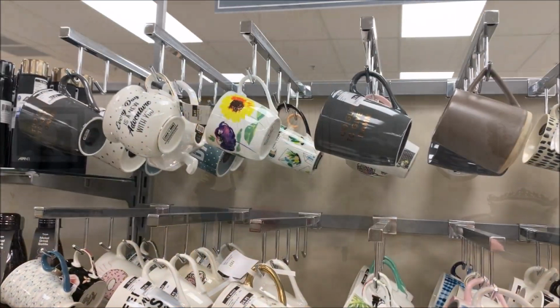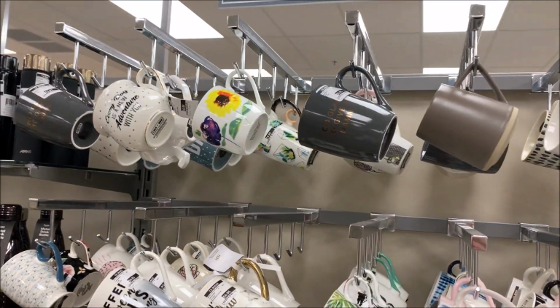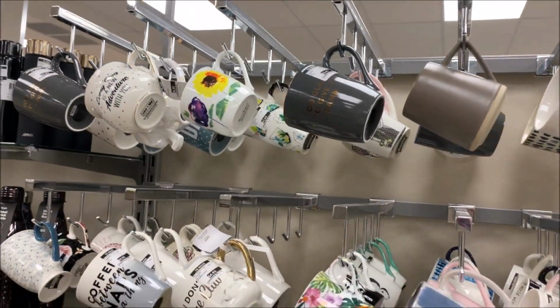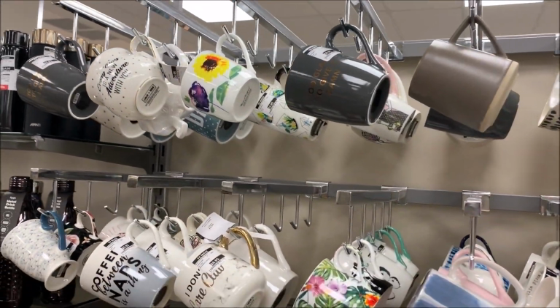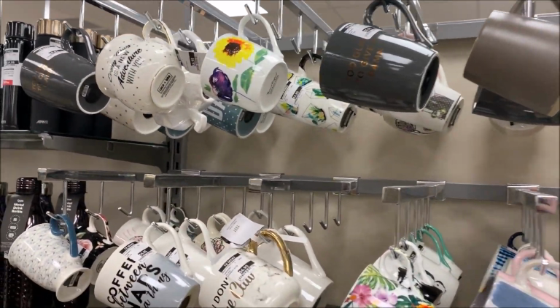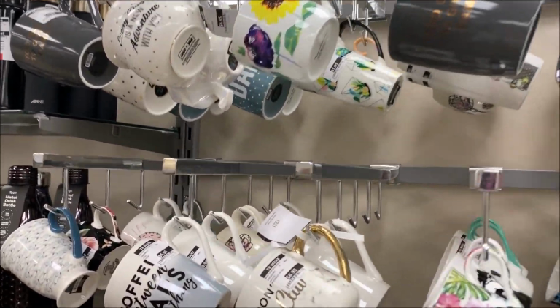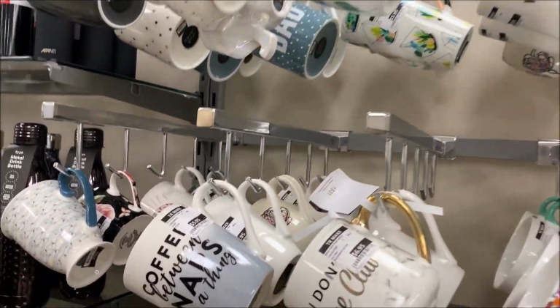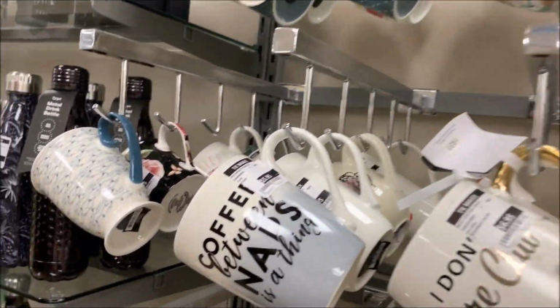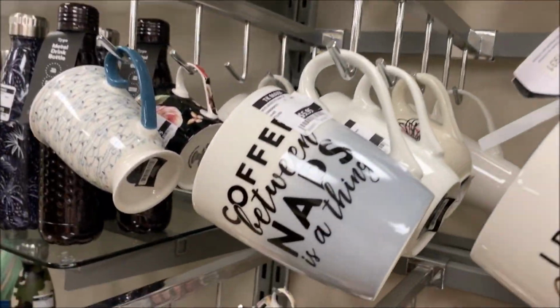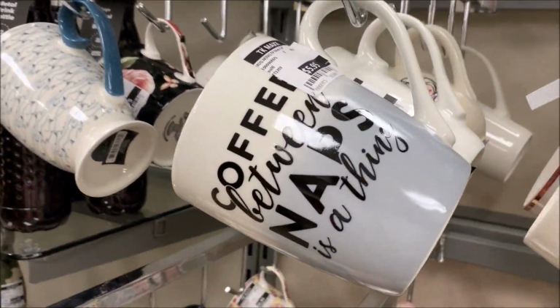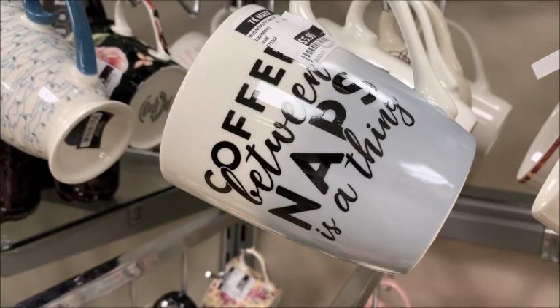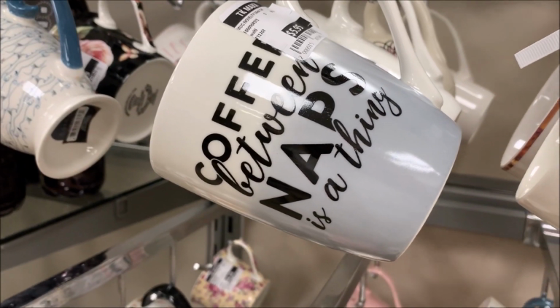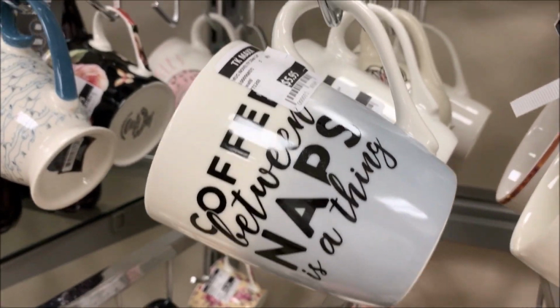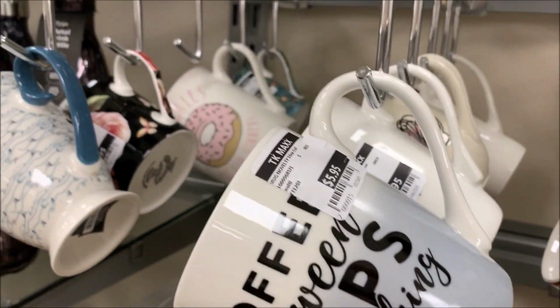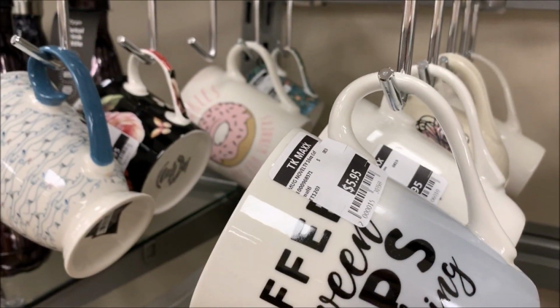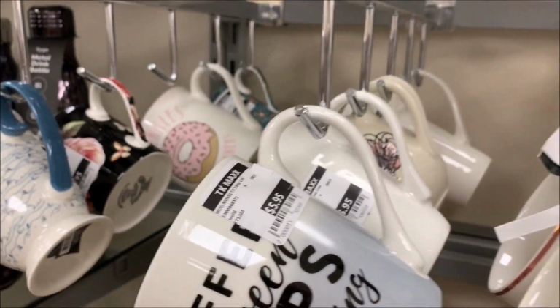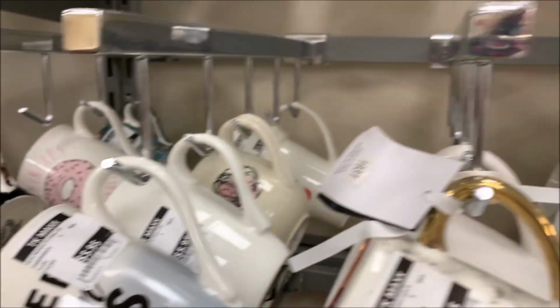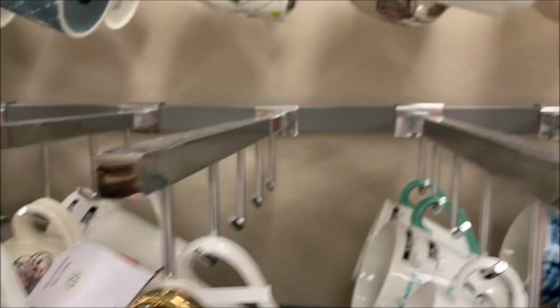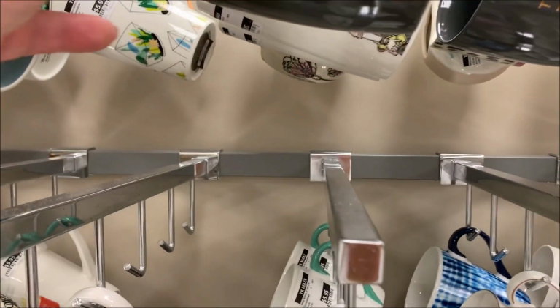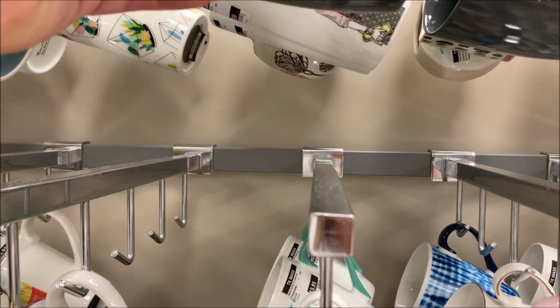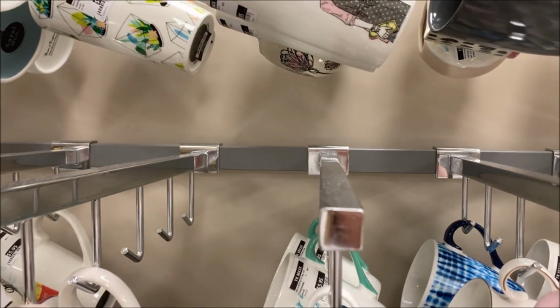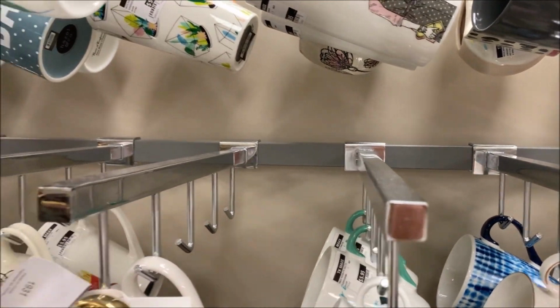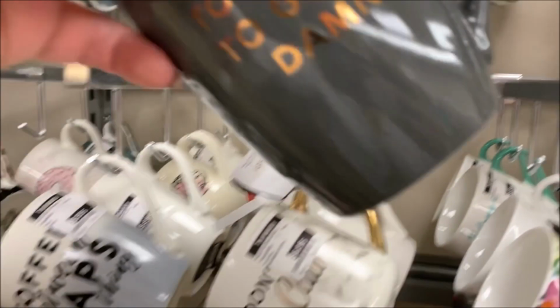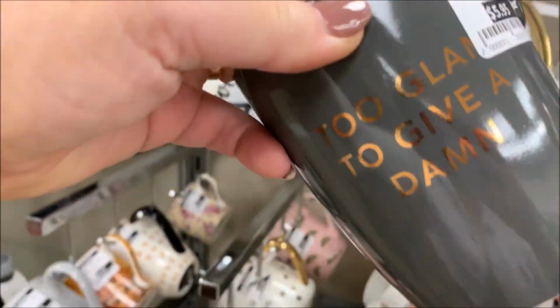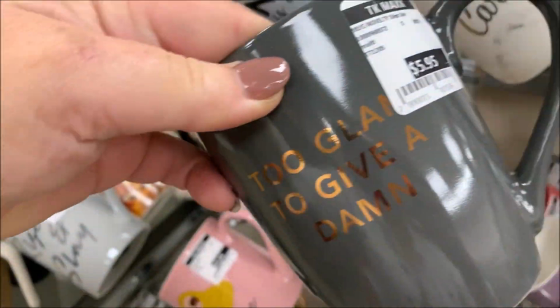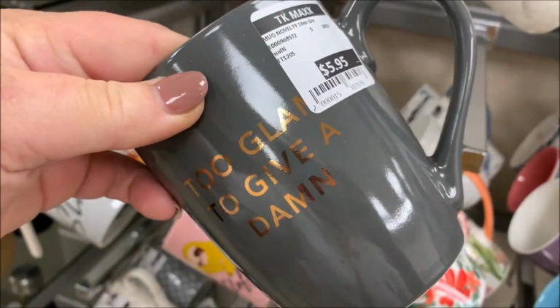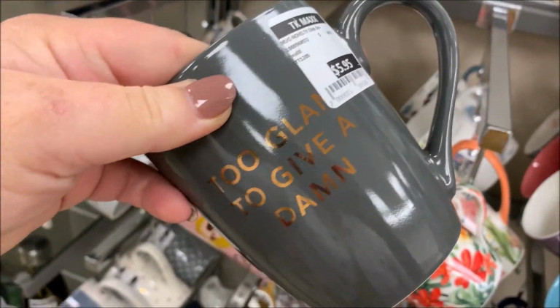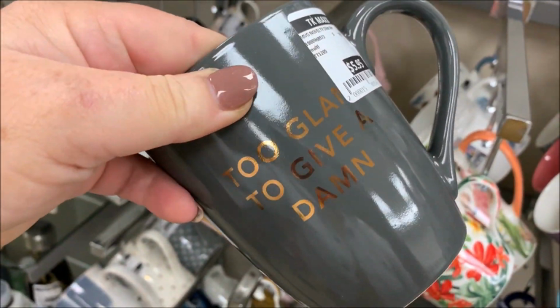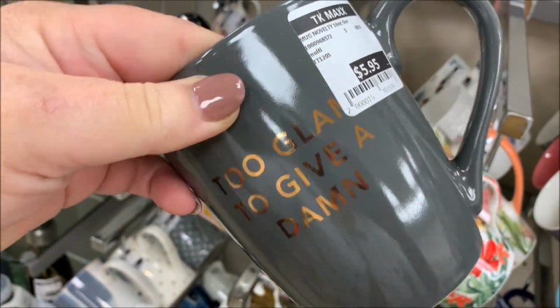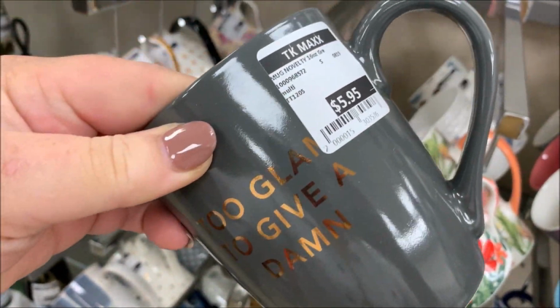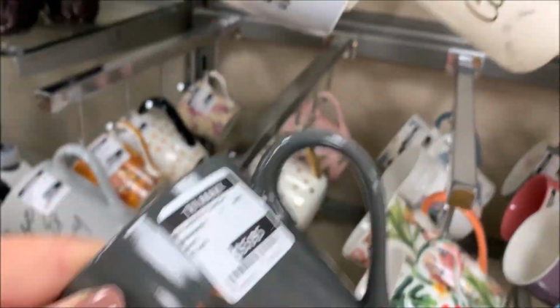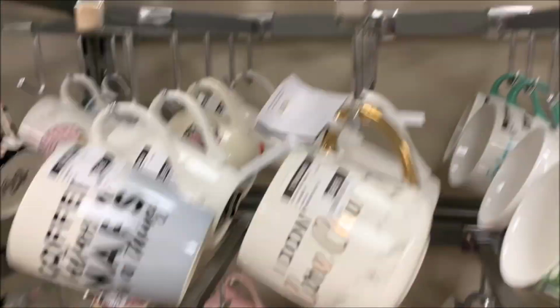Hi everyone, and welcome back to Shell's Glam Home. Well today, I'm excited to take you along with me shopping at TK Maxx Australia. You know how much I love this store guys, and I couldn't wait to show you what's inside.